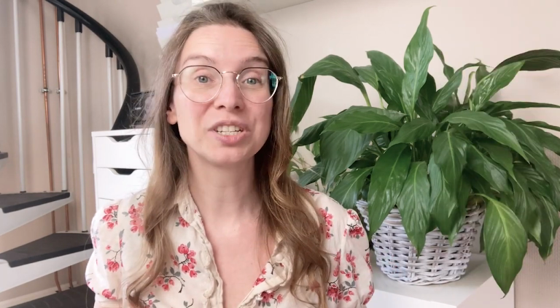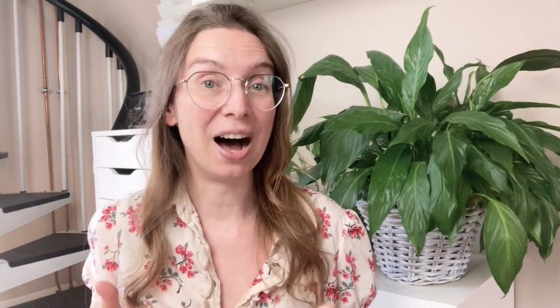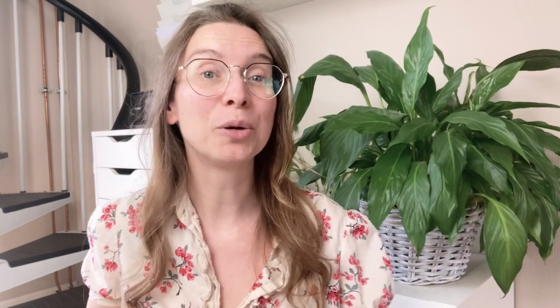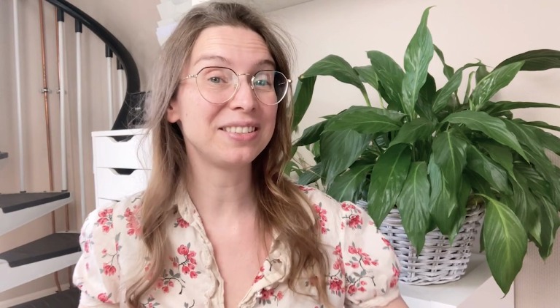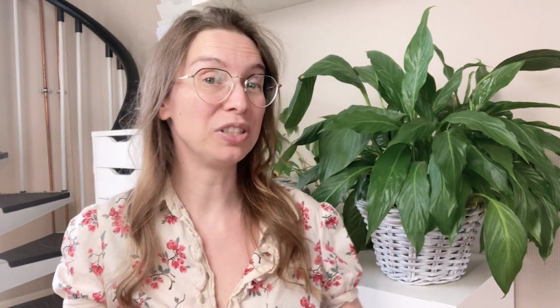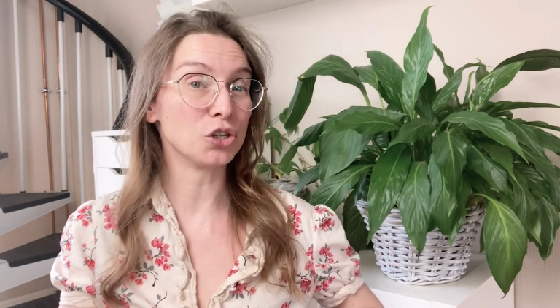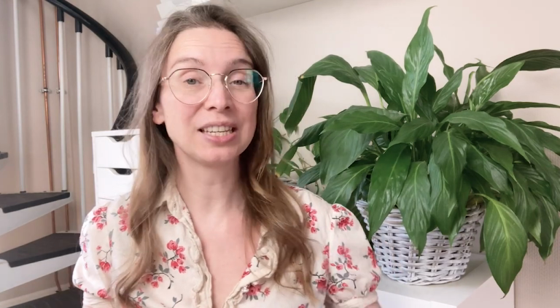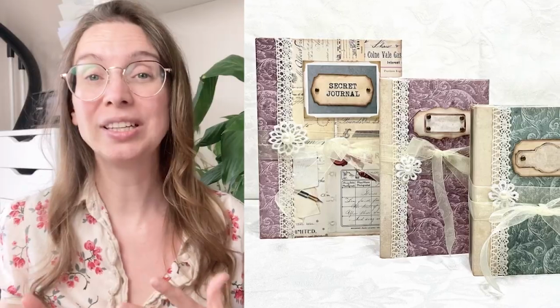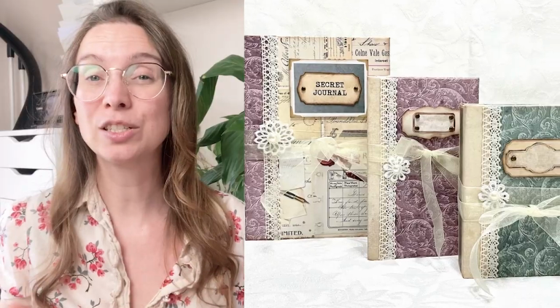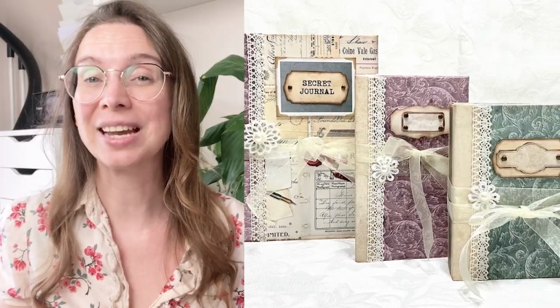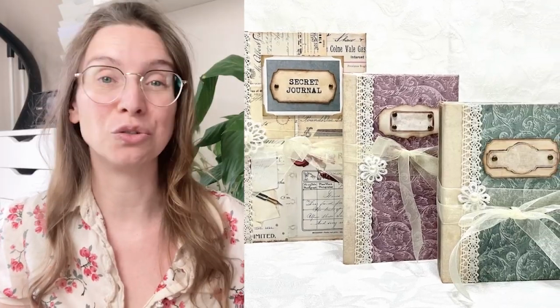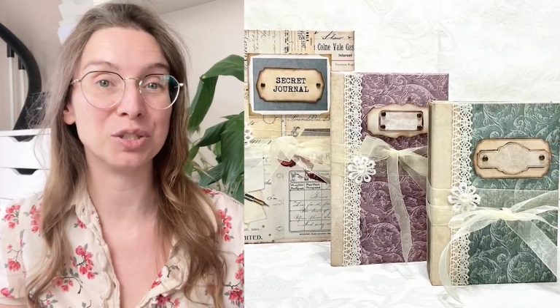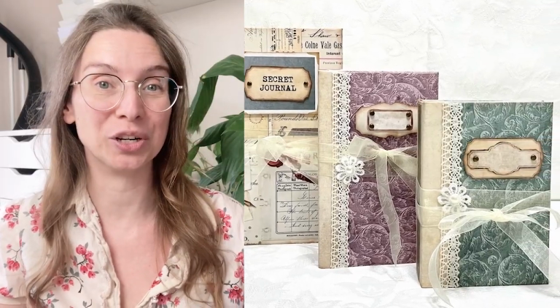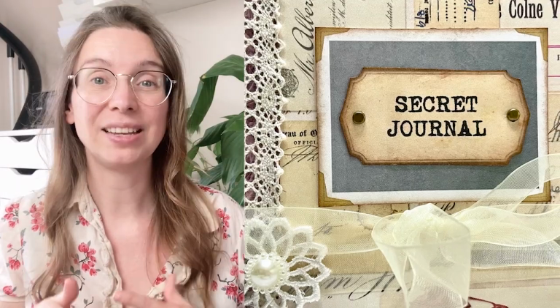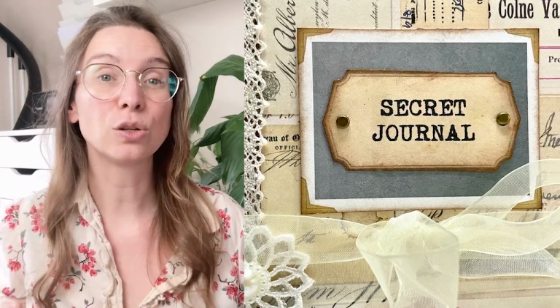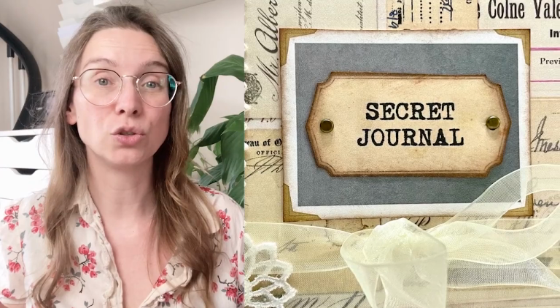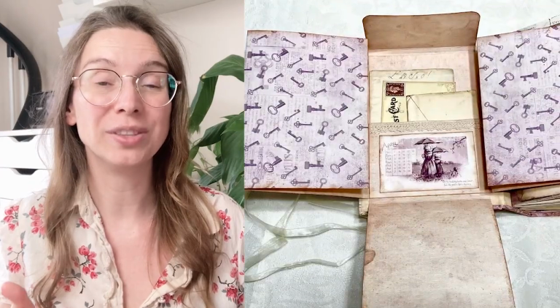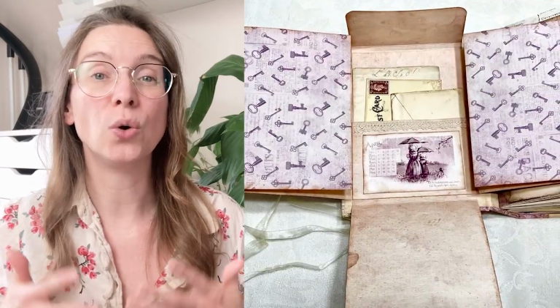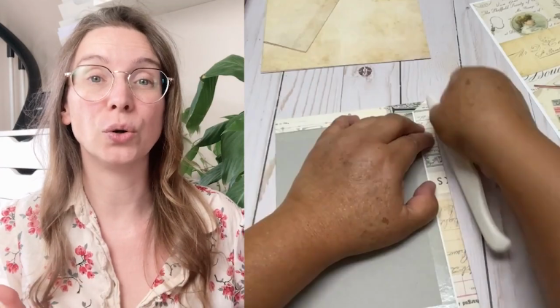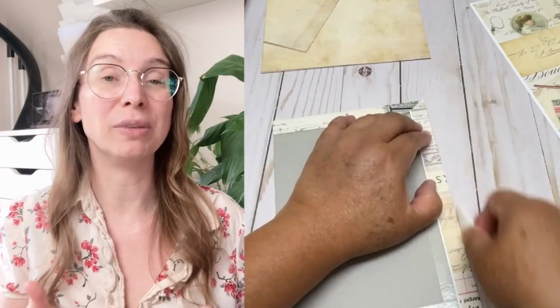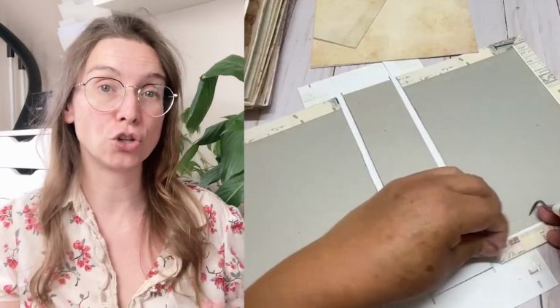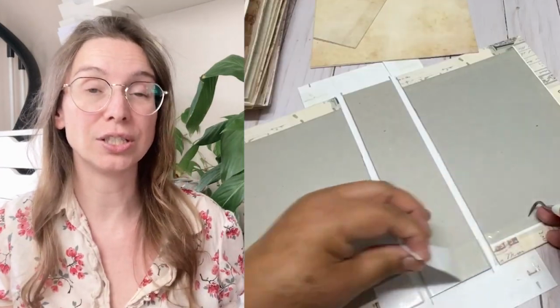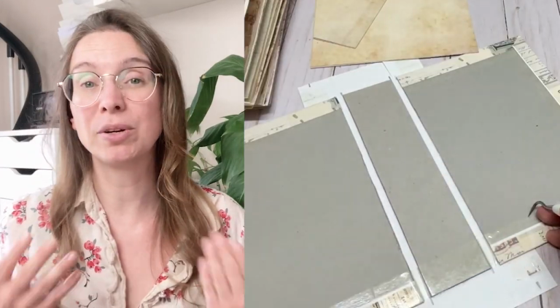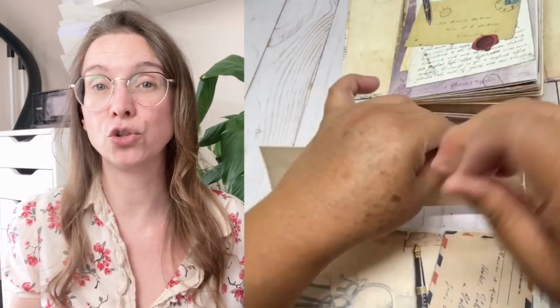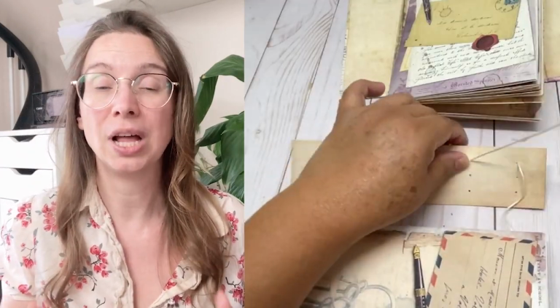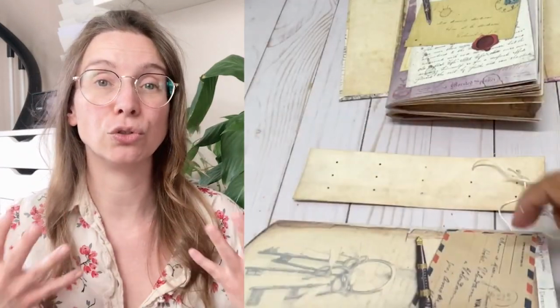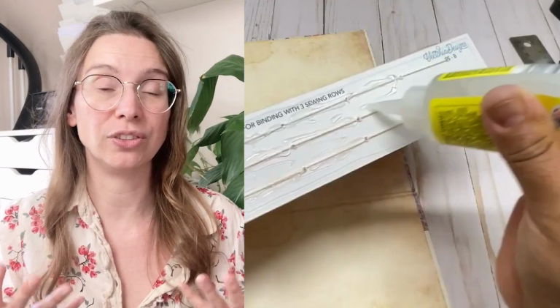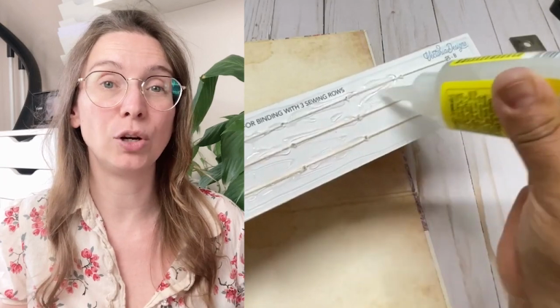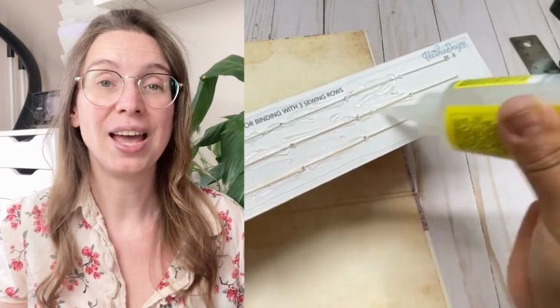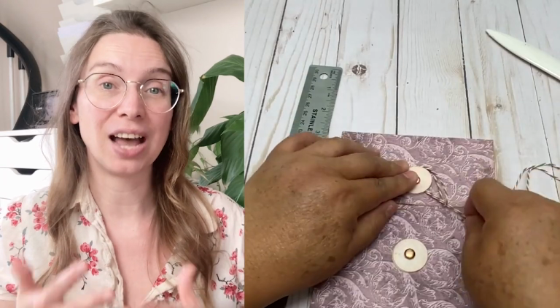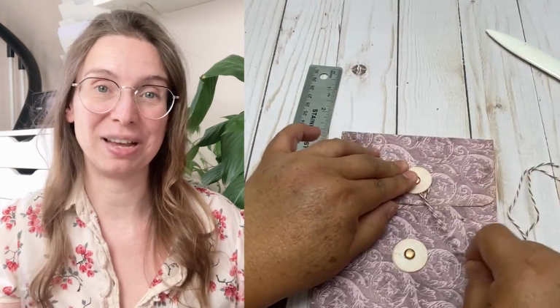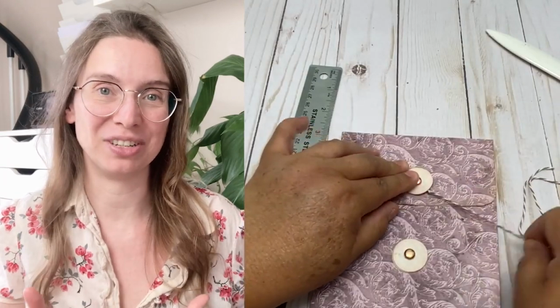Viewers that buy our My Secret Vintage Journal Kit will get exclusive access to the rest of the tutorial. That exclusive tutorial will teach you also how to make the journals, a flip-out for the journal, how to construct the envelopes, and how to embellish everything.